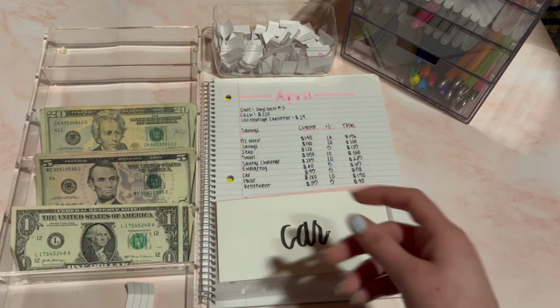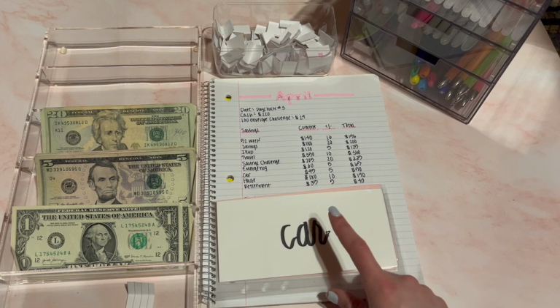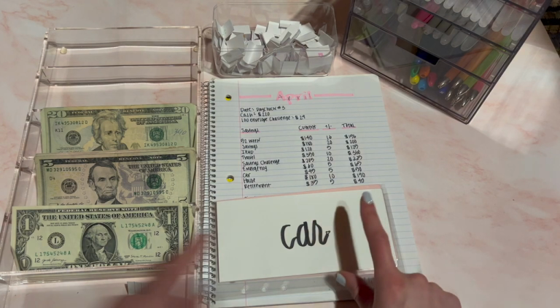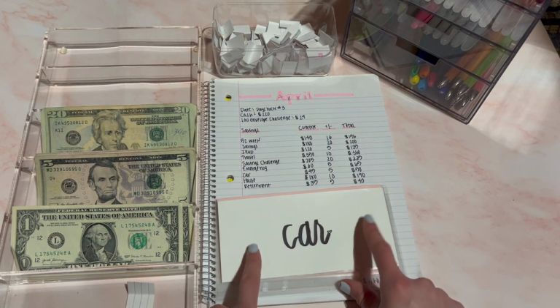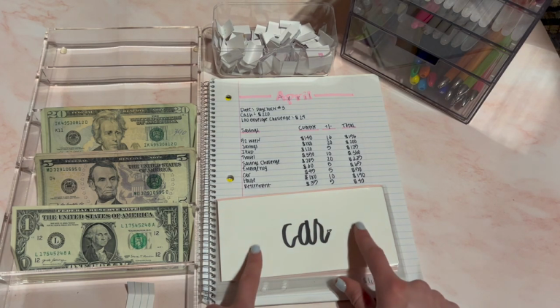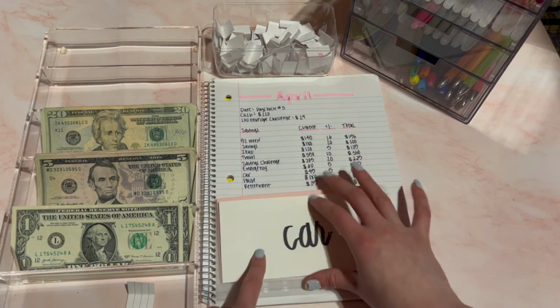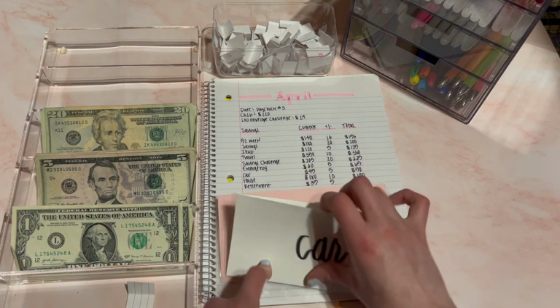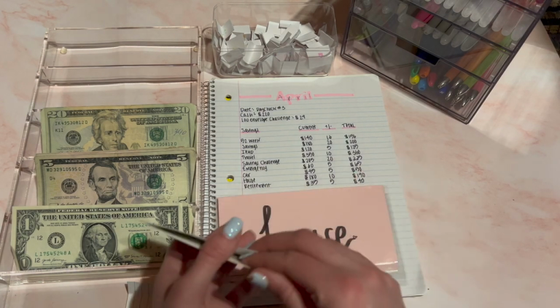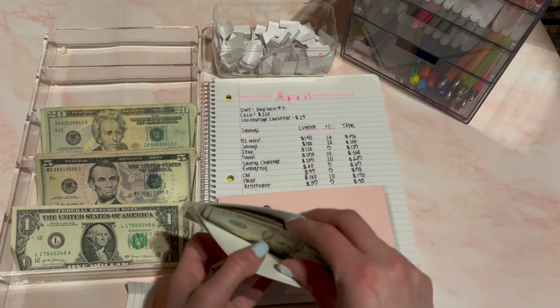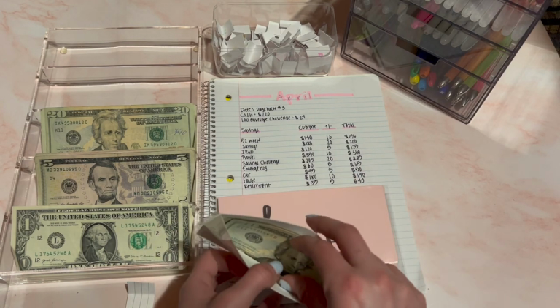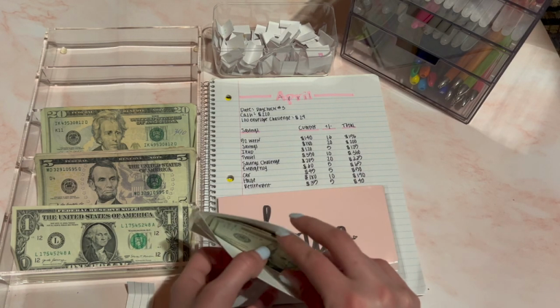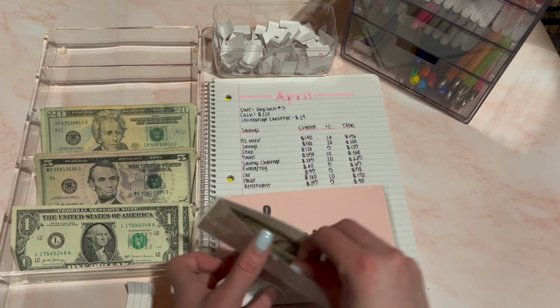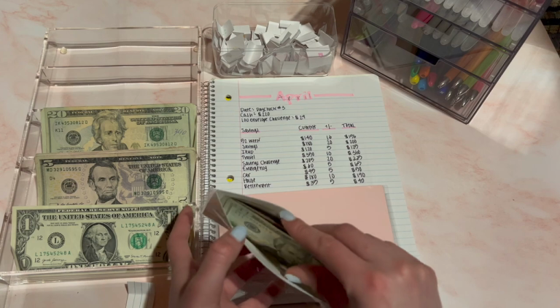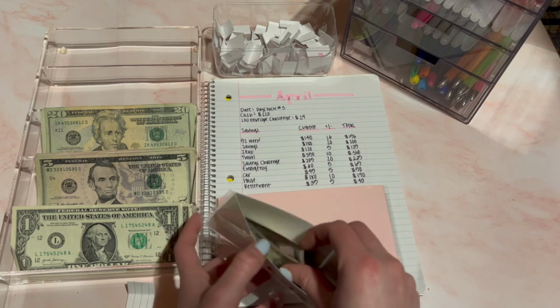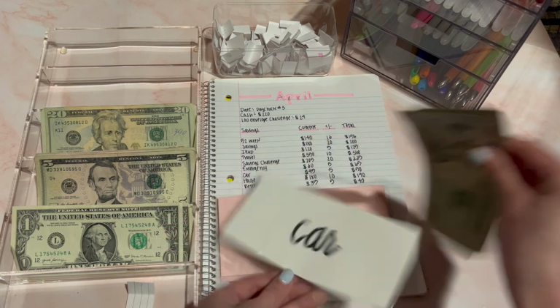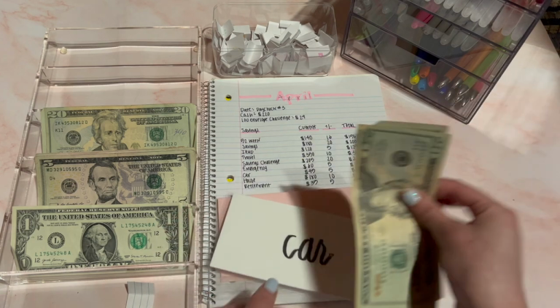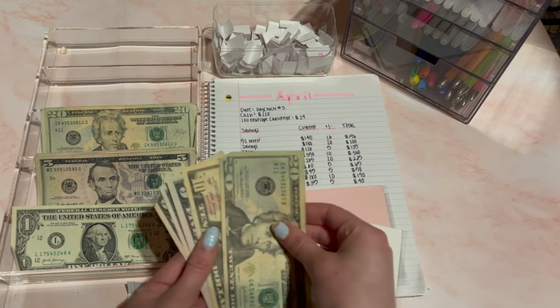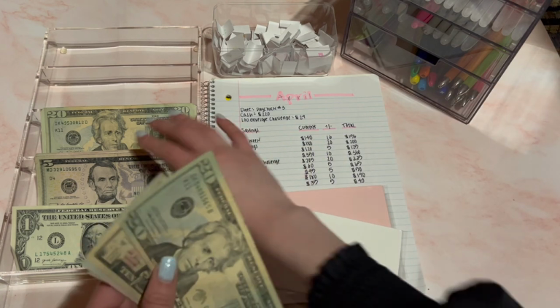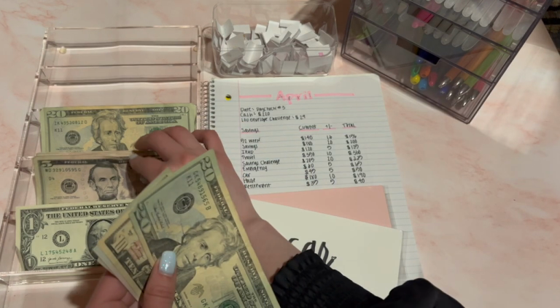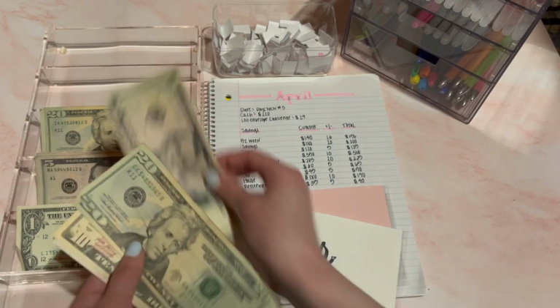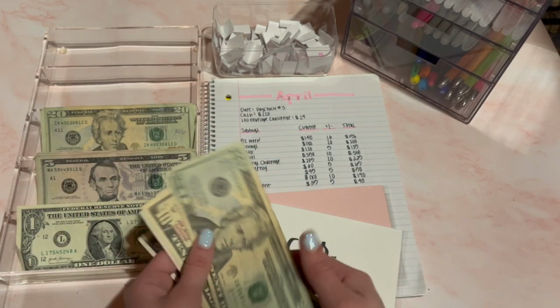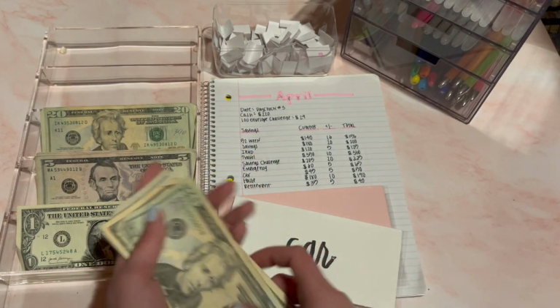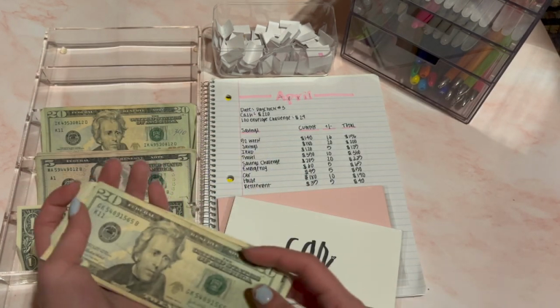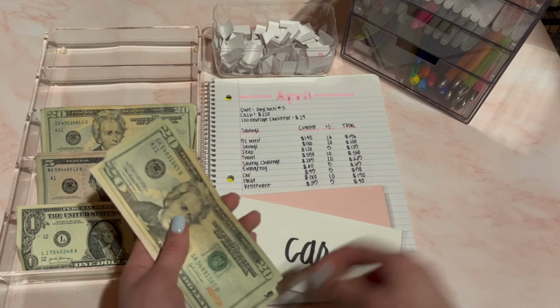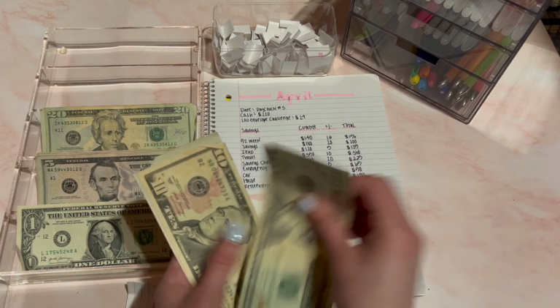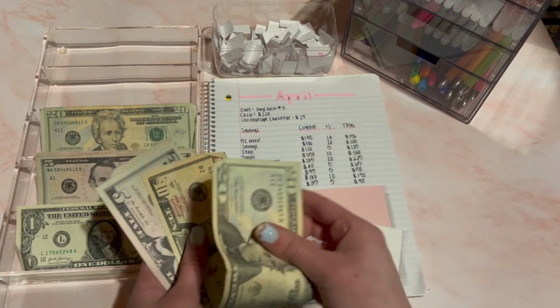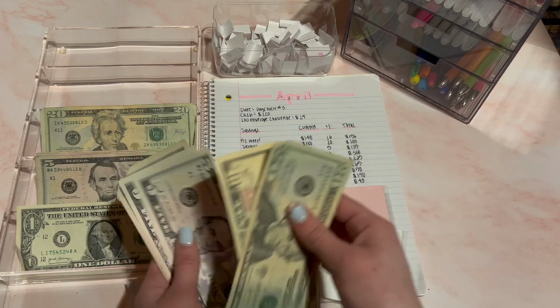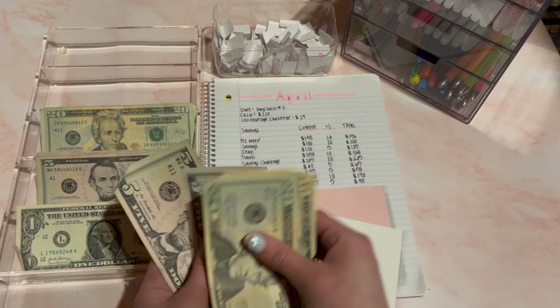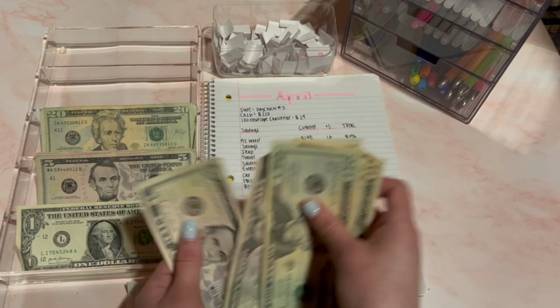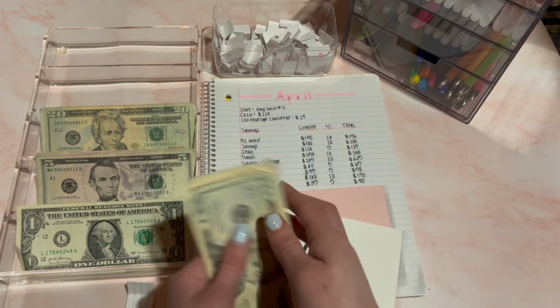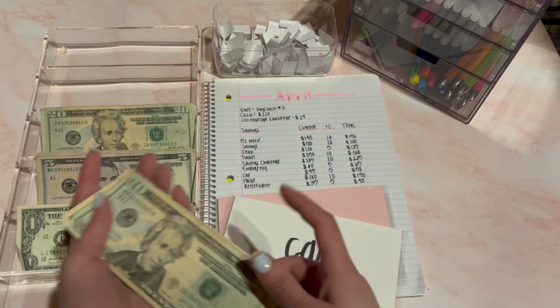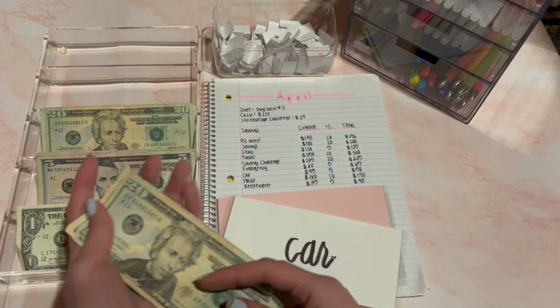Next is car, and this is for a future car. I'm going to be stuffing $5. This should be $50 now — $20, $30, $35, $40, $45, $50. That's $50 for car.